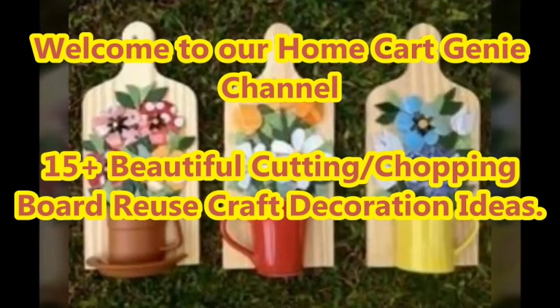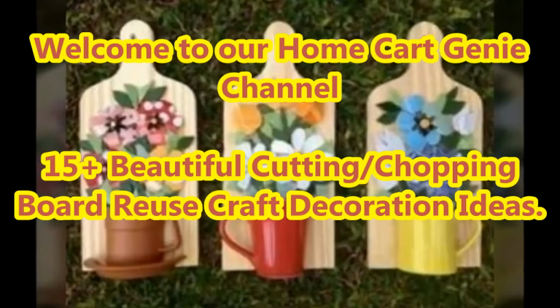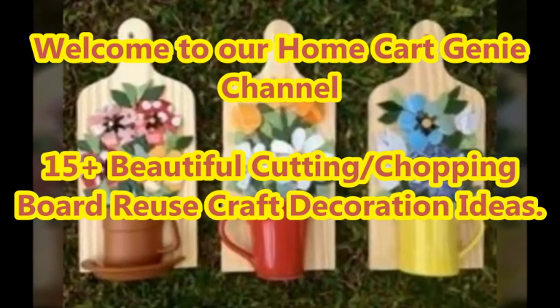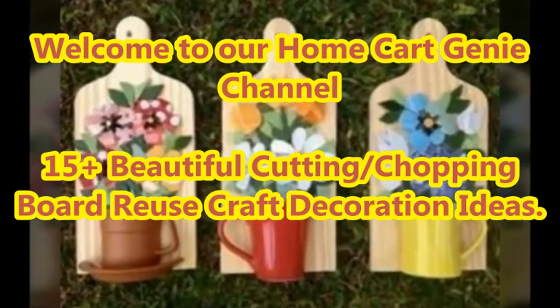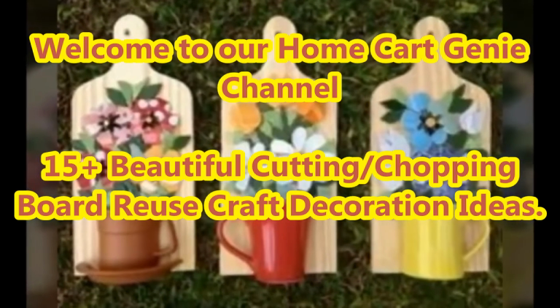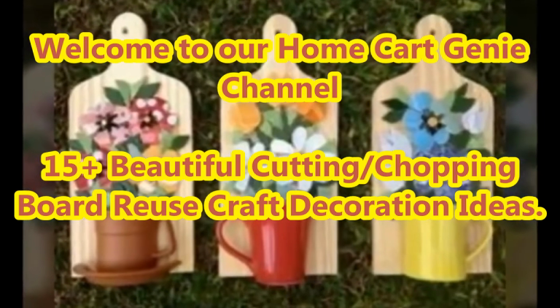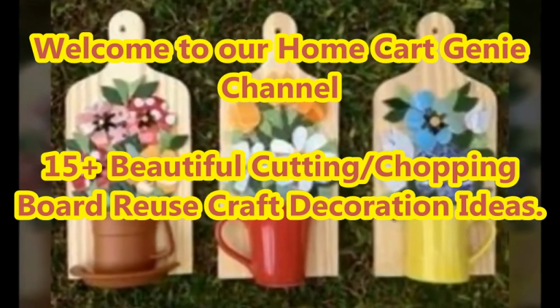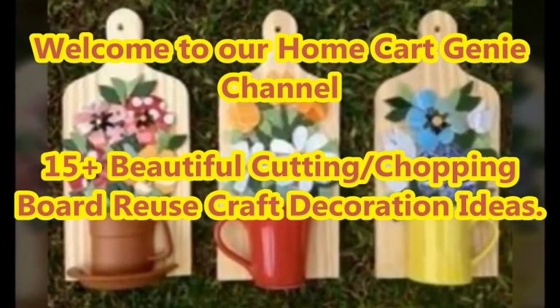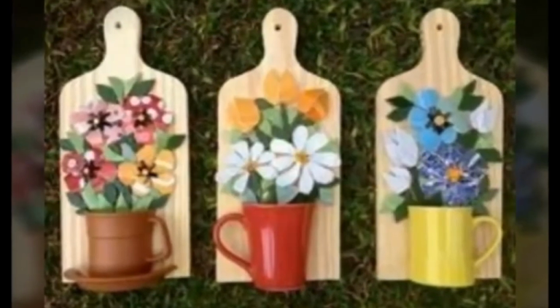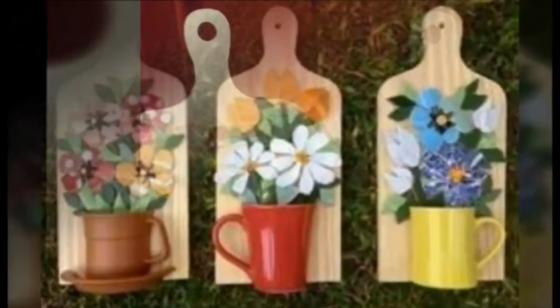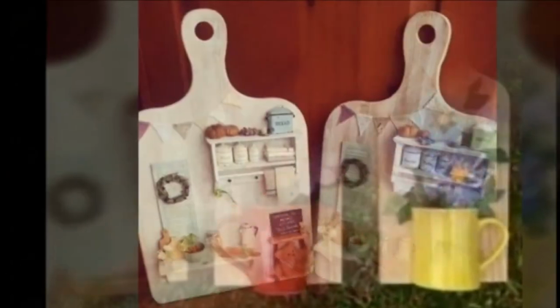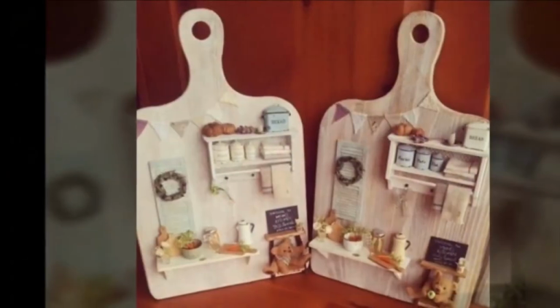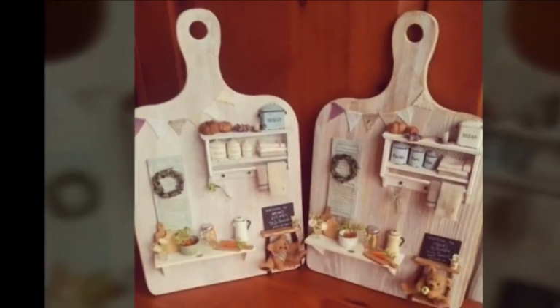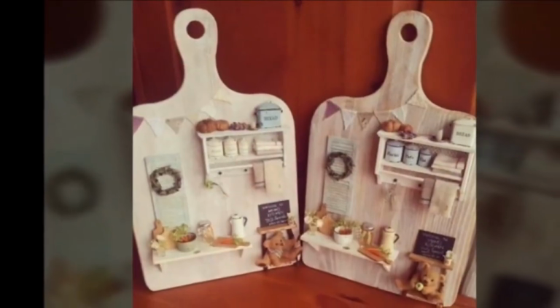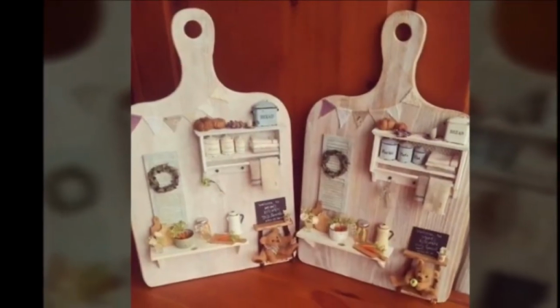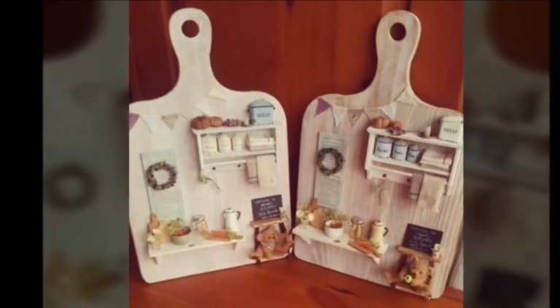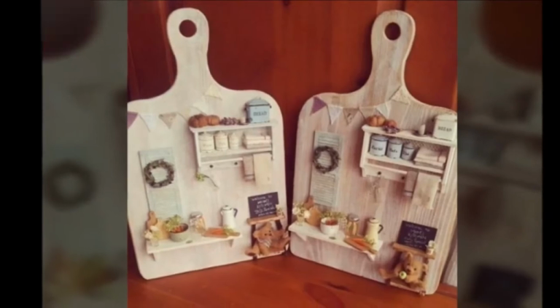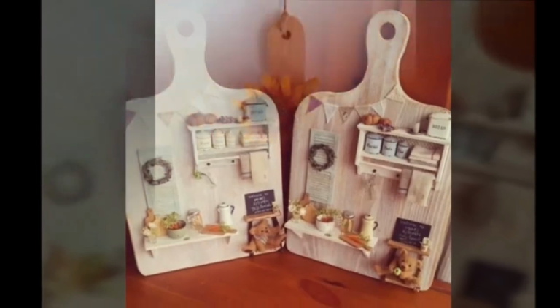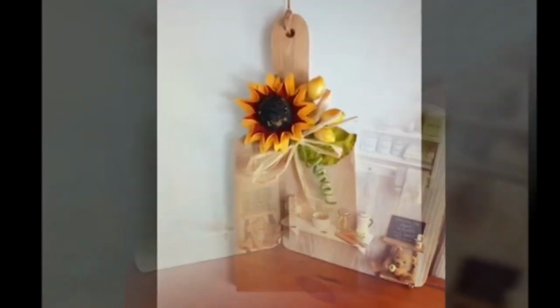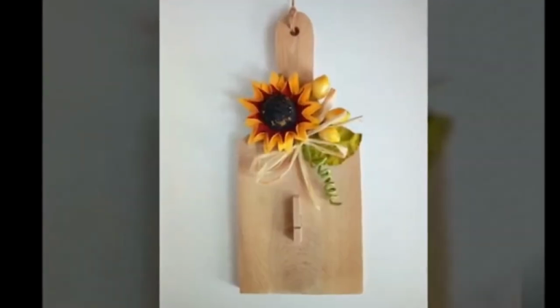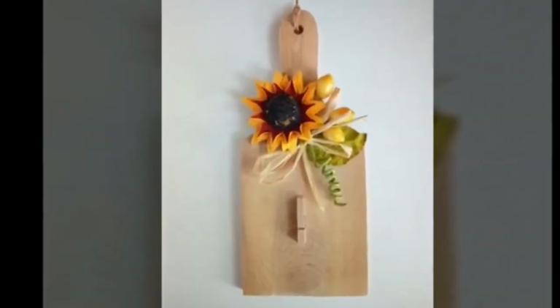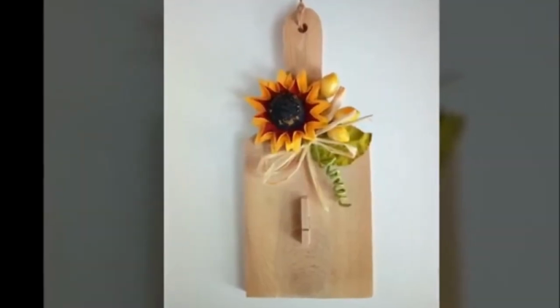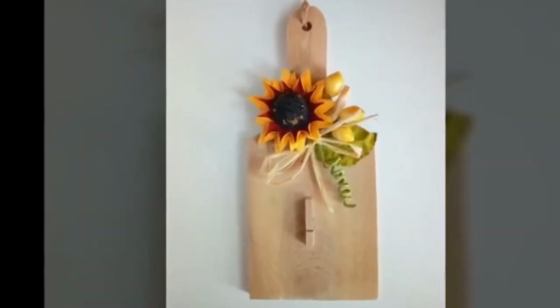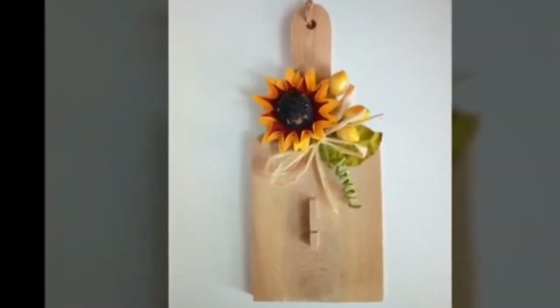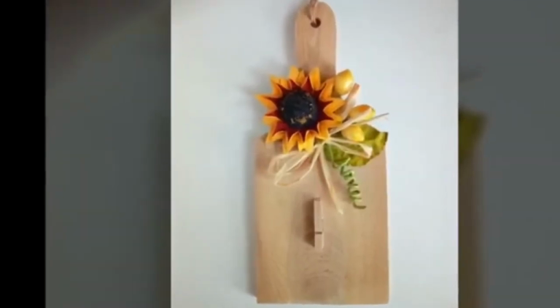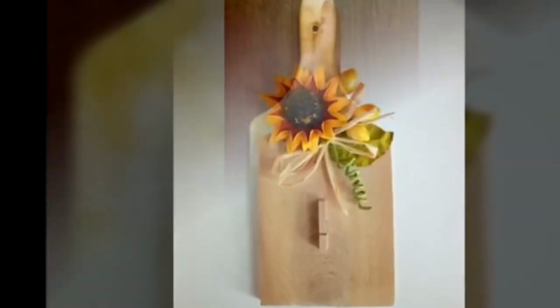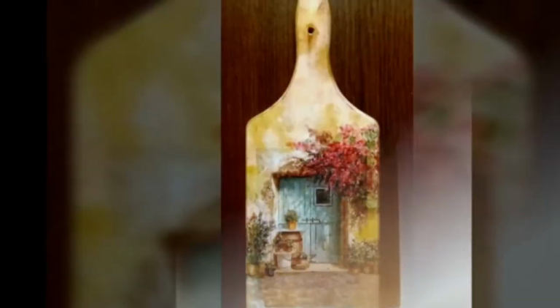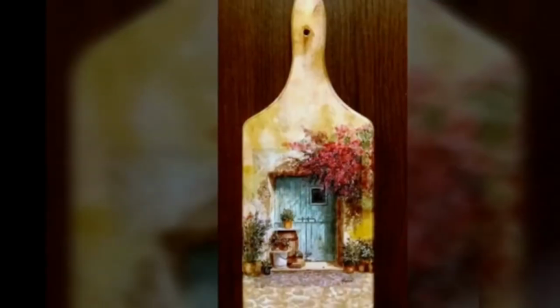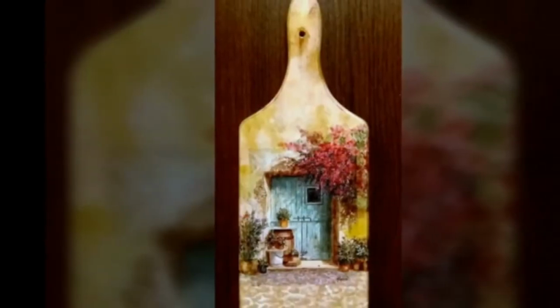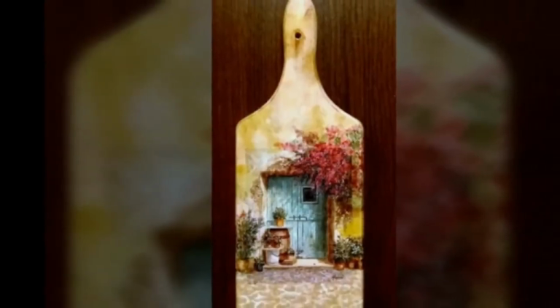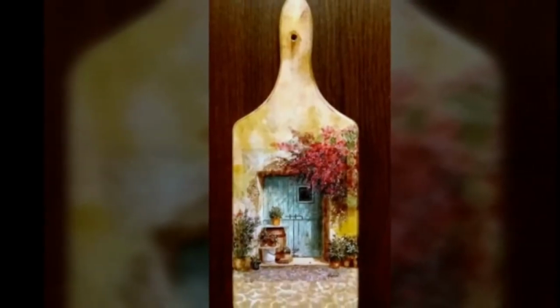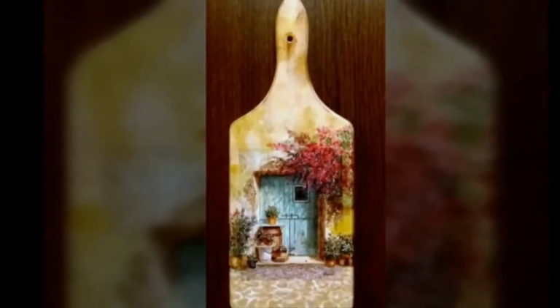Dear viewers, welcome to our Home Cut Genie channel. In today's video we are going to present 15 plus beautiful cutting/chopping board reuse craft decoration ideas.